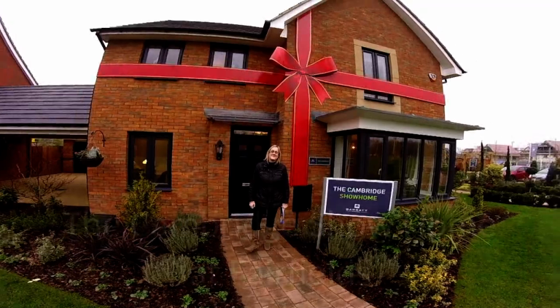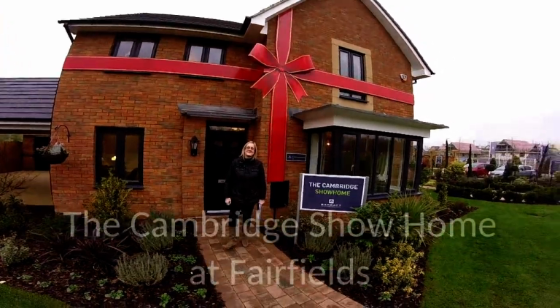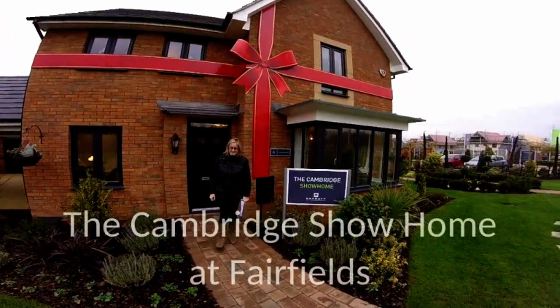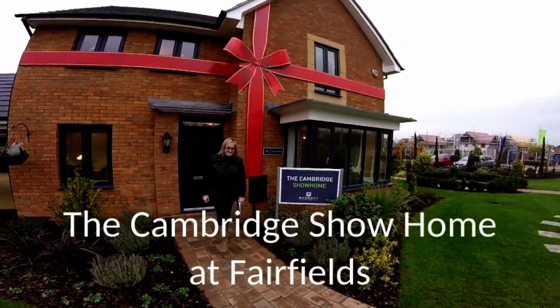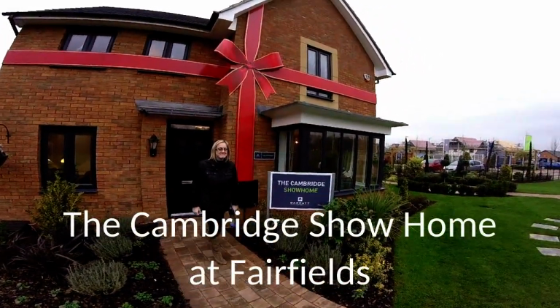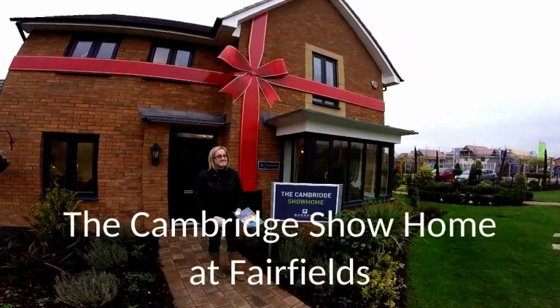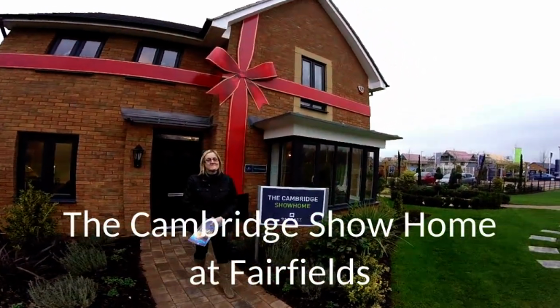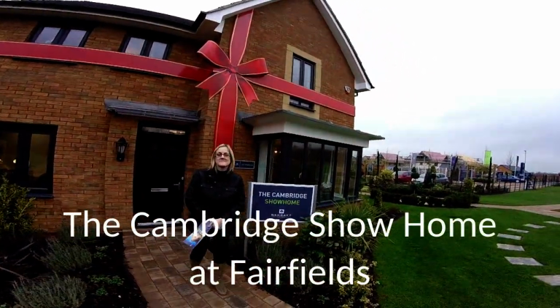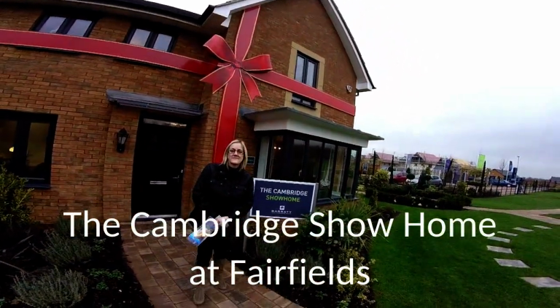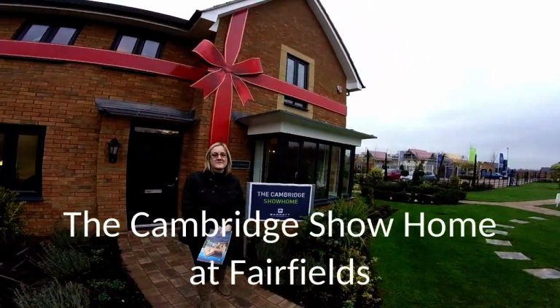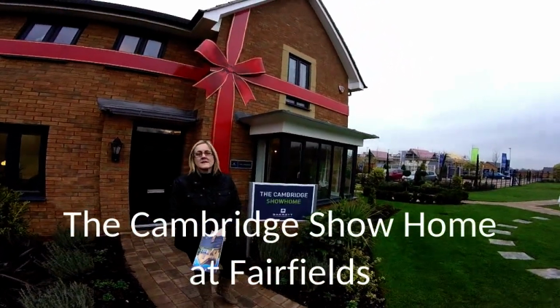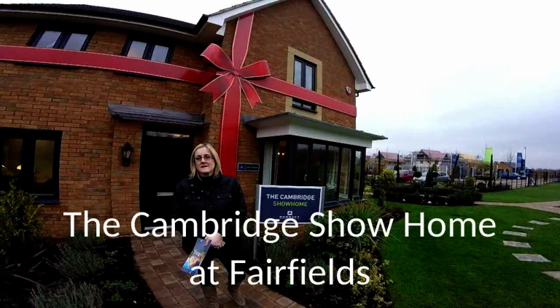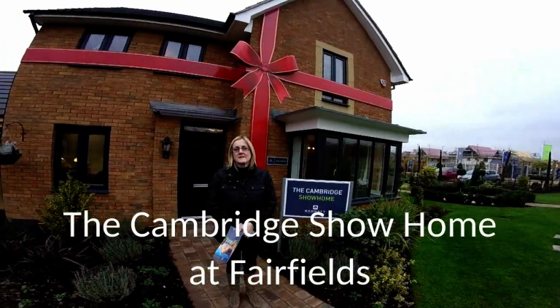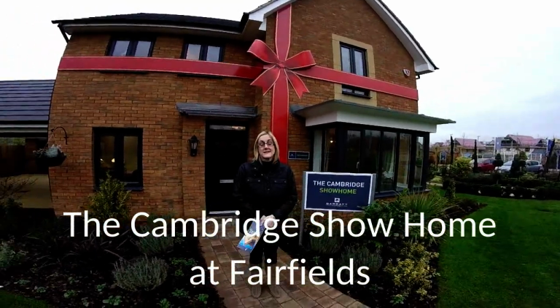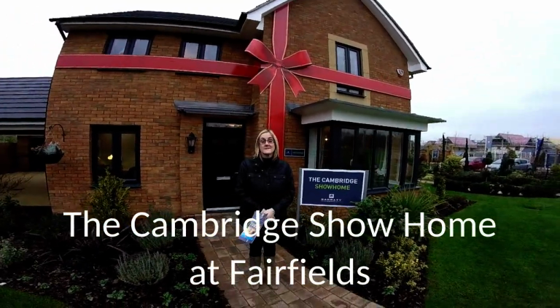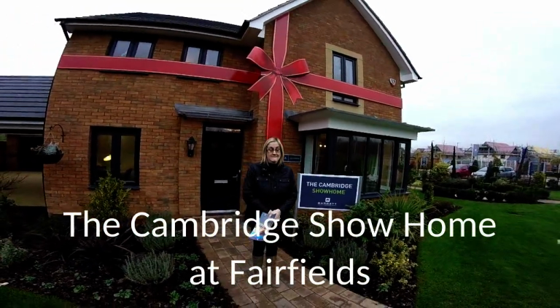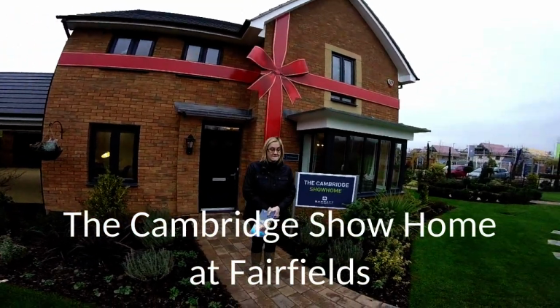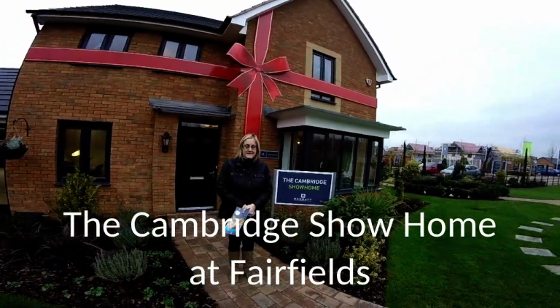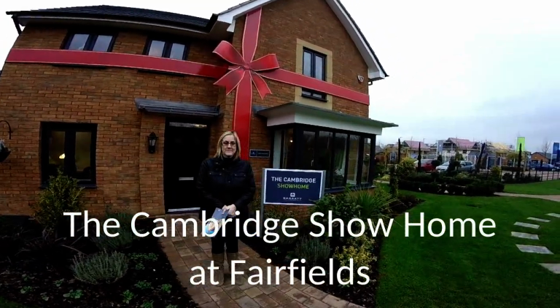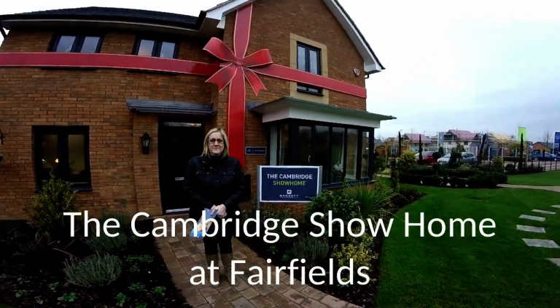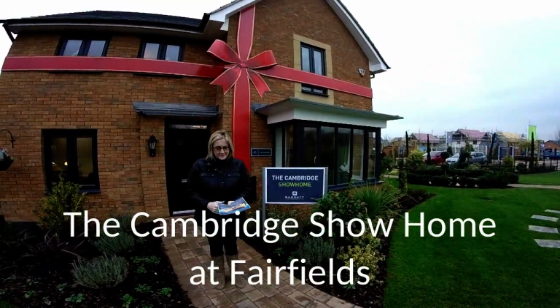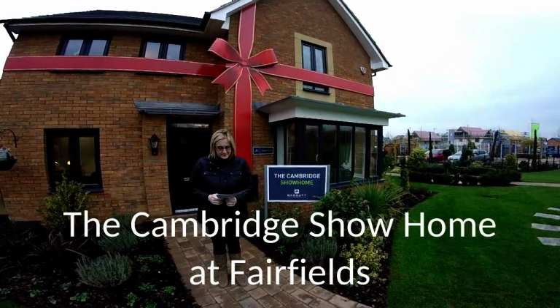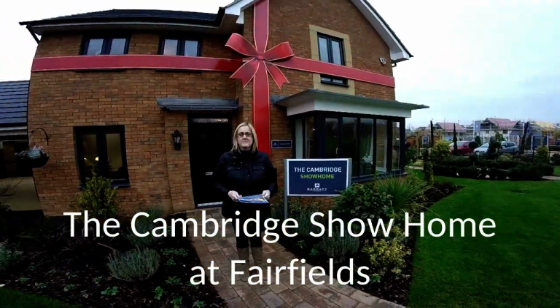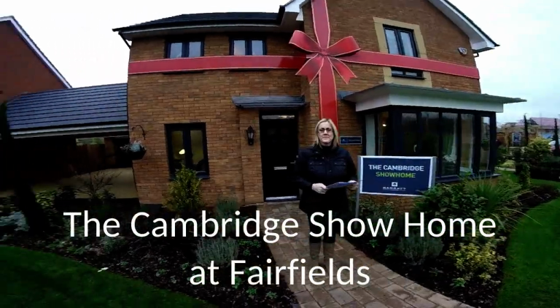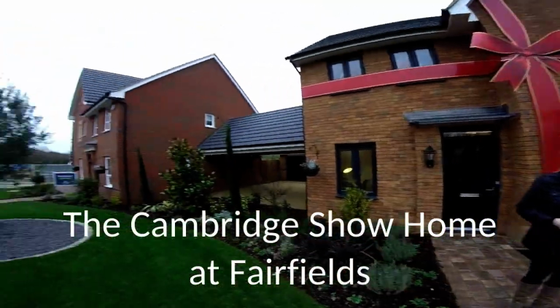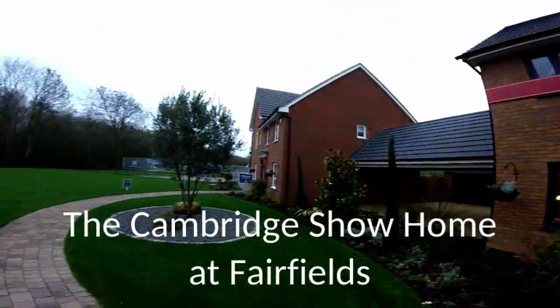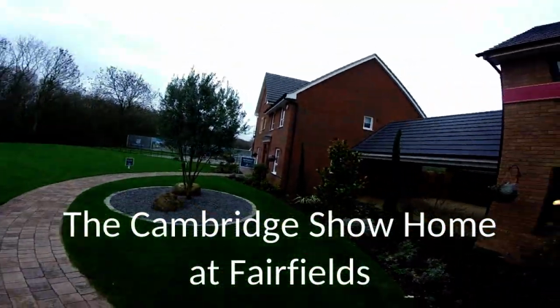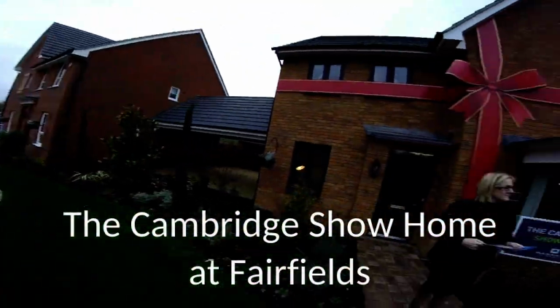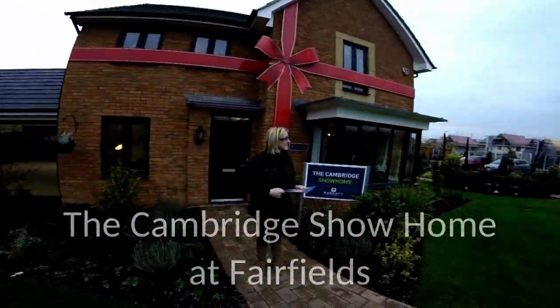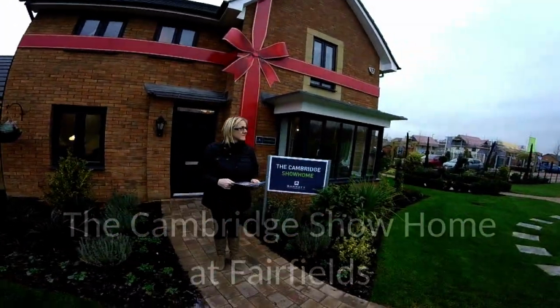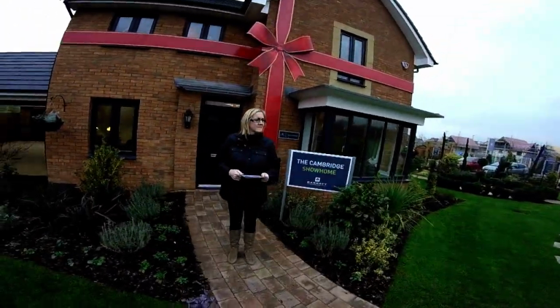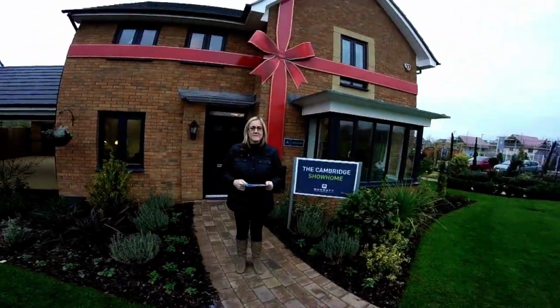Hello, it's Steve and Emma here and we are at Barratt Homes at Fairfields in Milton Keynes on the Western Expansion Area. Today we're going to take a look at the Cambridge Show Home, which is part of this amazing little show village here. The Cambridge is a four bedroom detached.